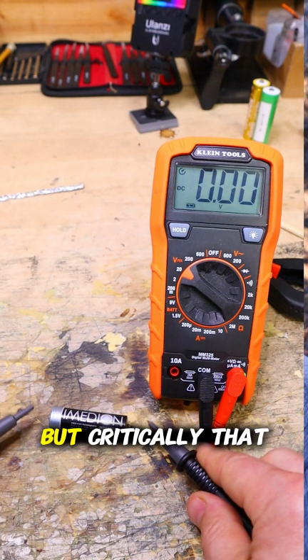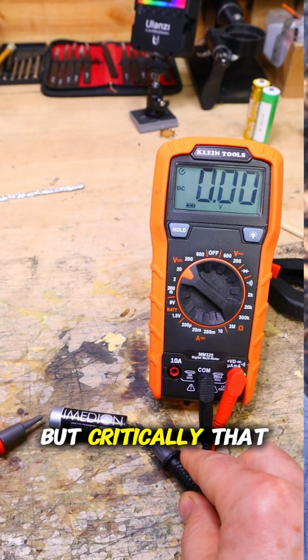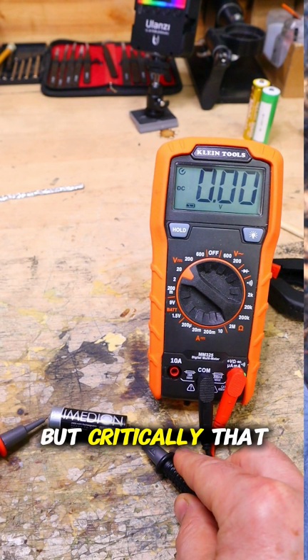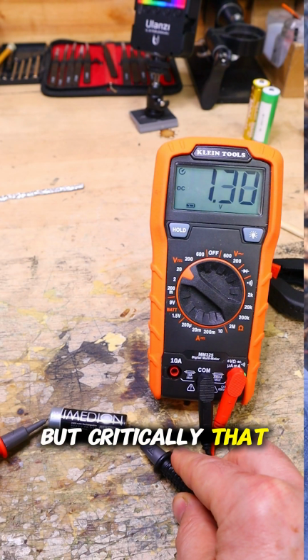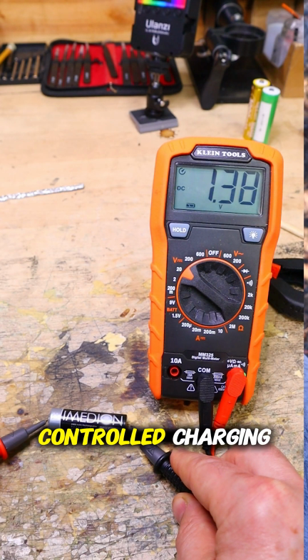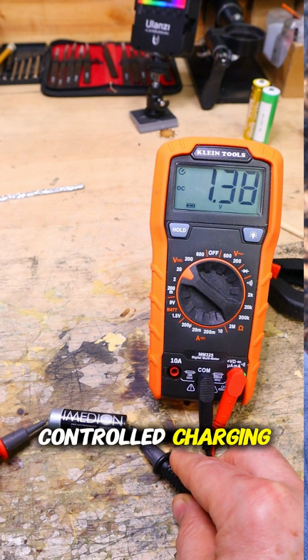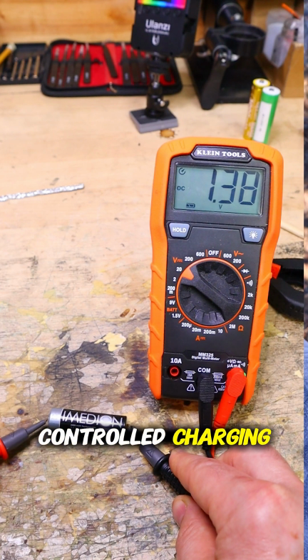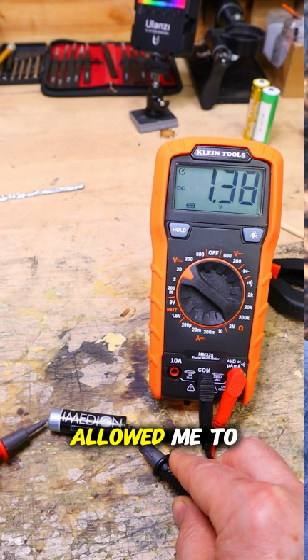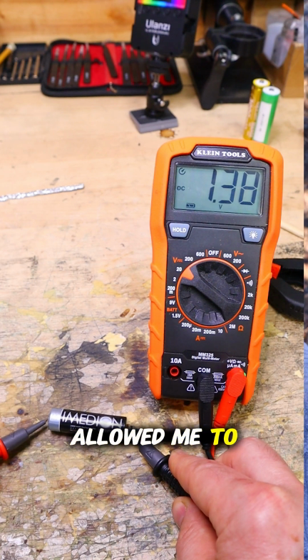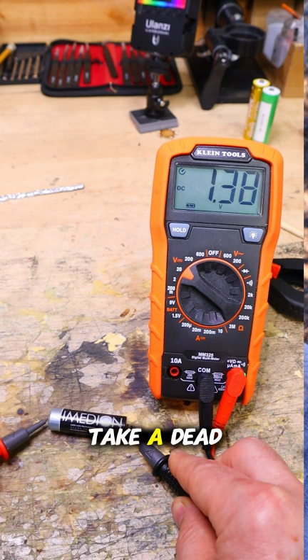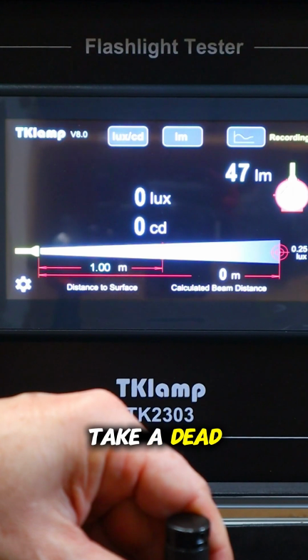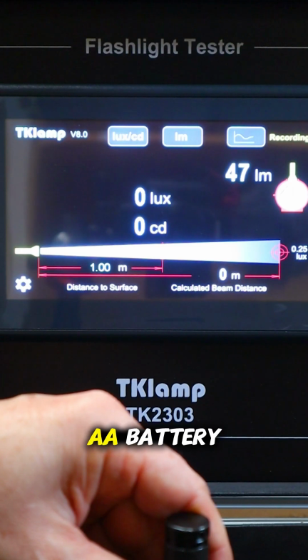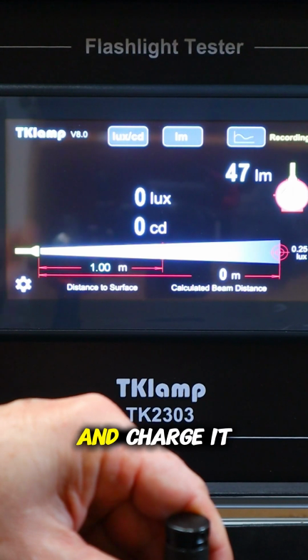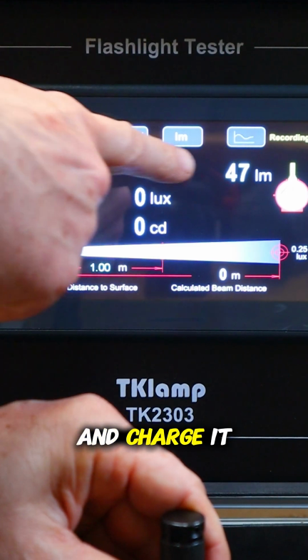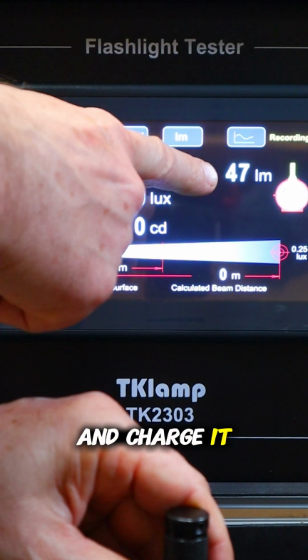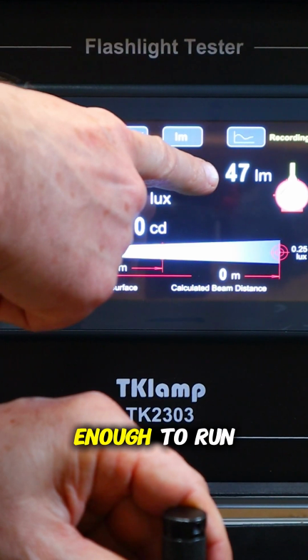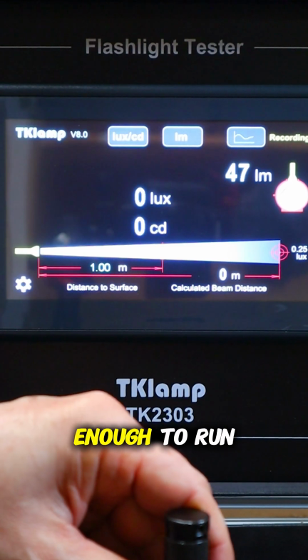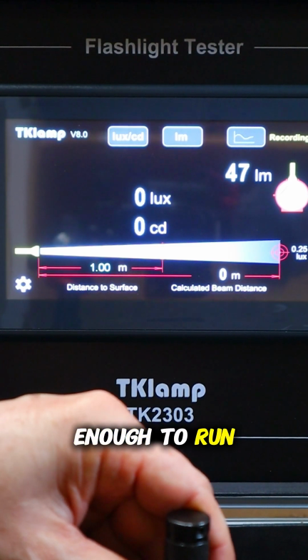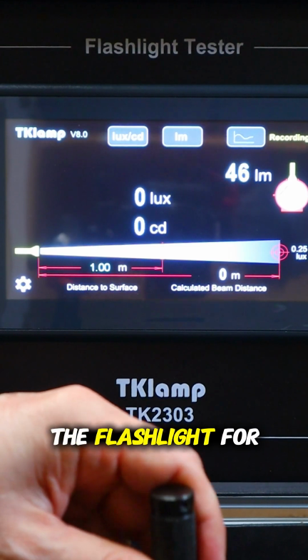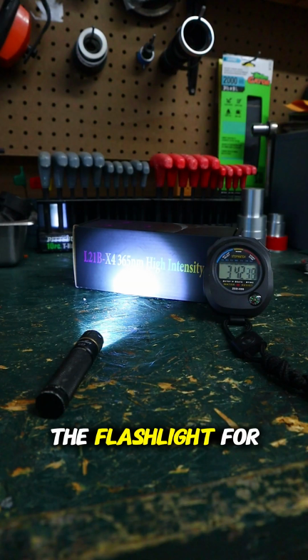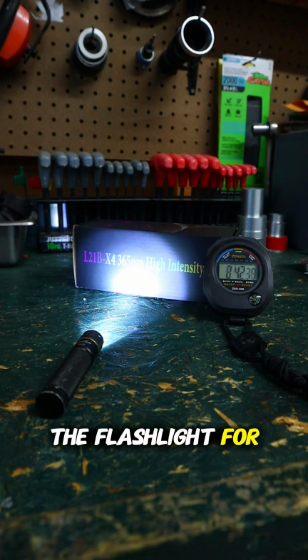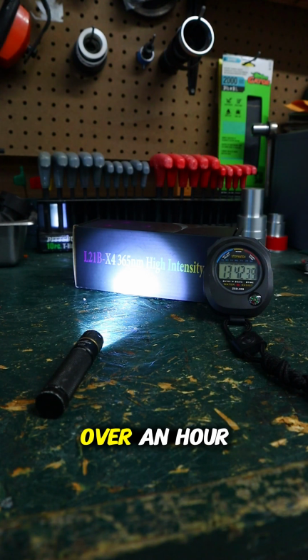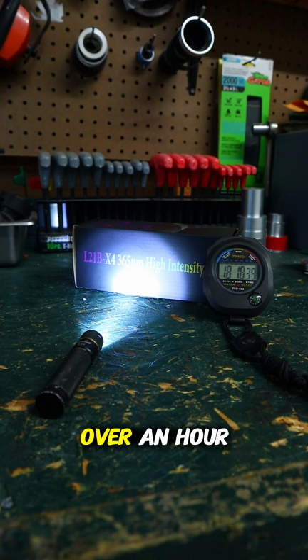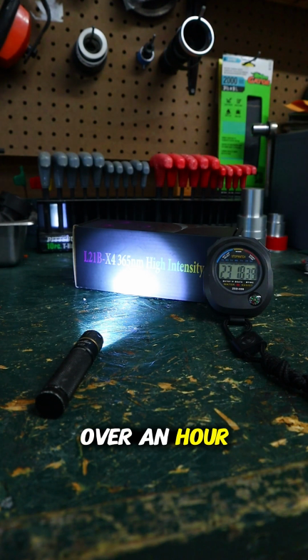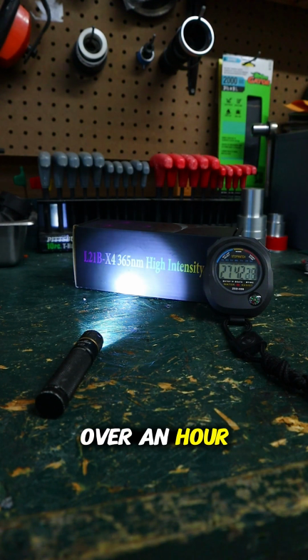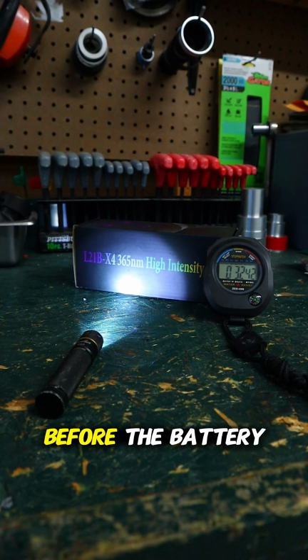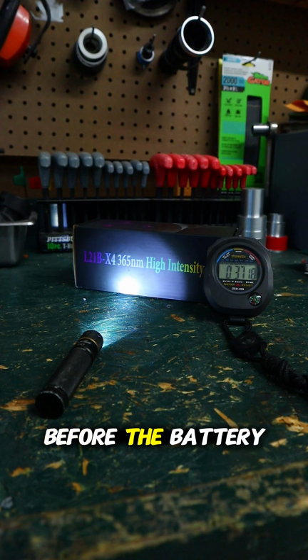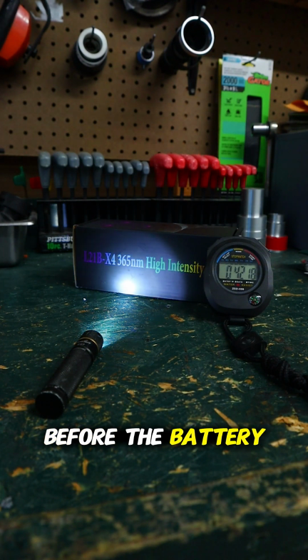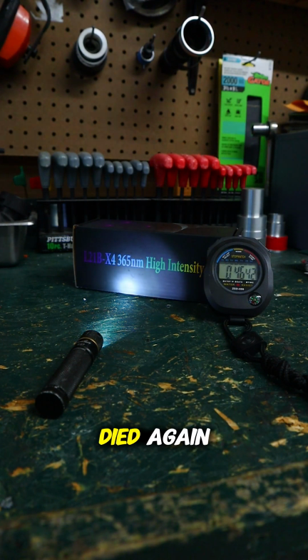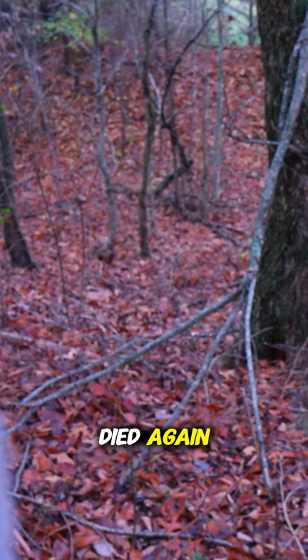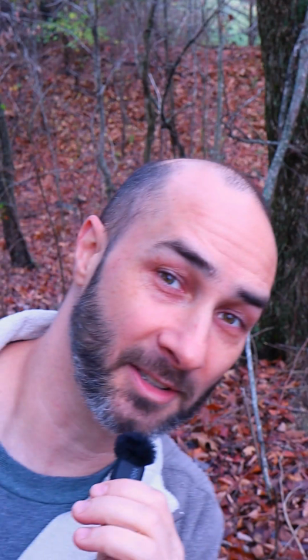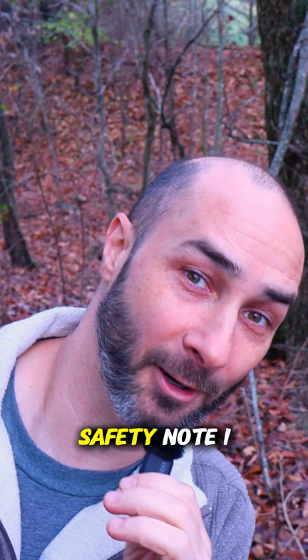Doing this on-off method for a total of 10 minutes gave me the equivalent of 5 minutes of charge time, but critically, that controlled charging allowed me to take a dead AA battery and charge it enough to run the flashlight for over an hour before the battery died again.